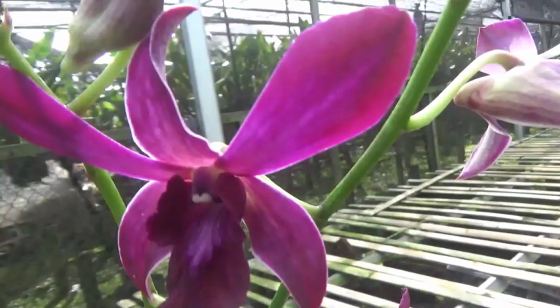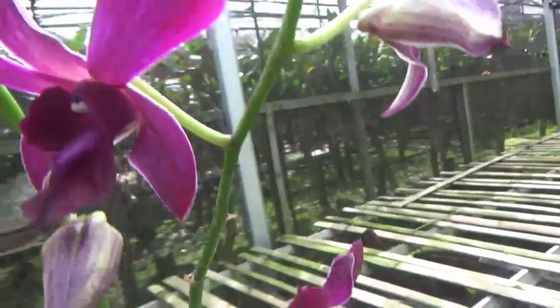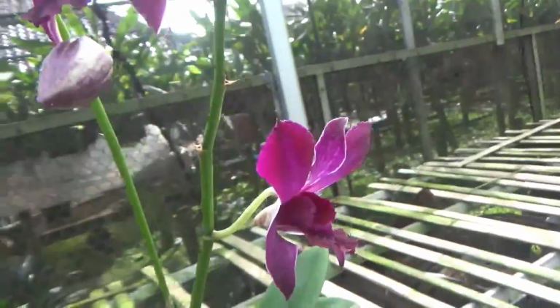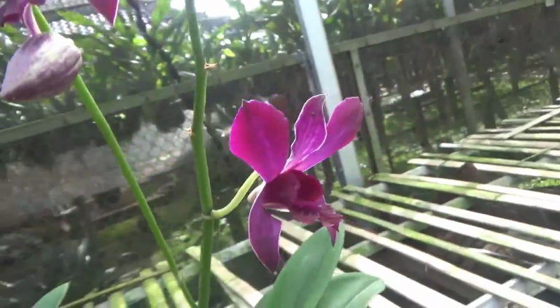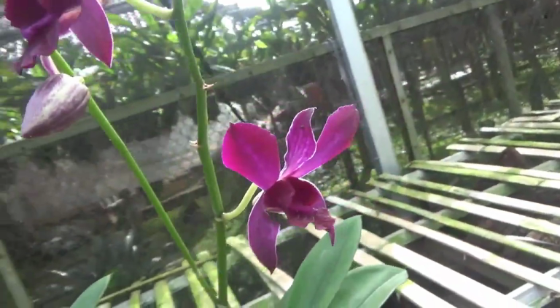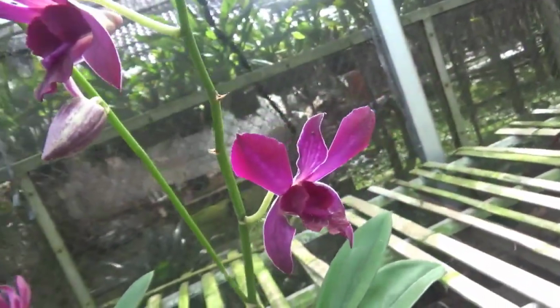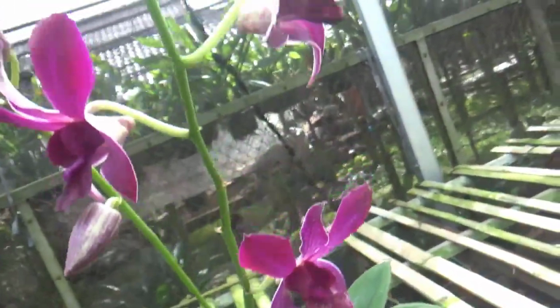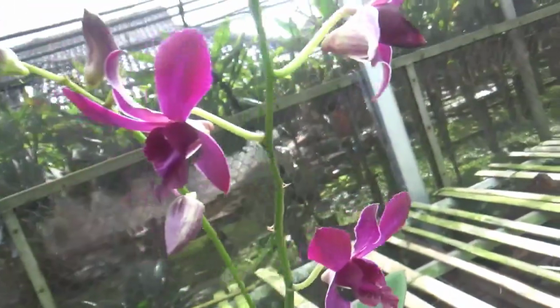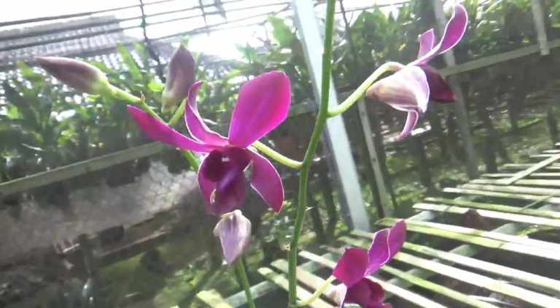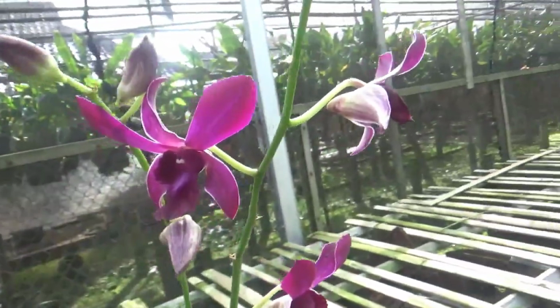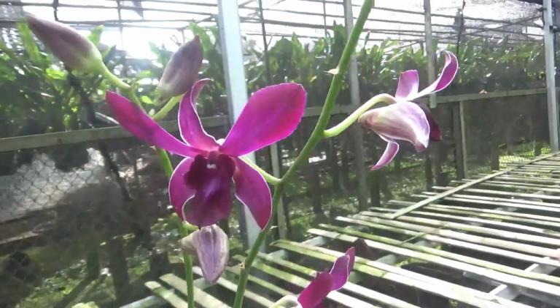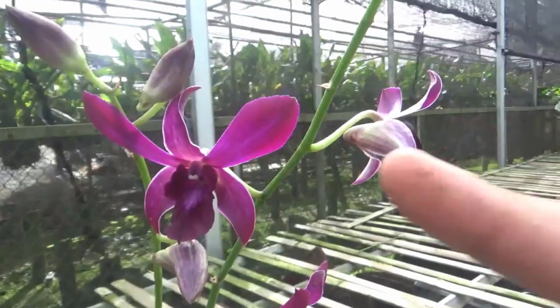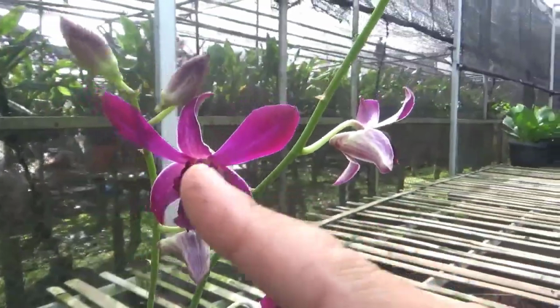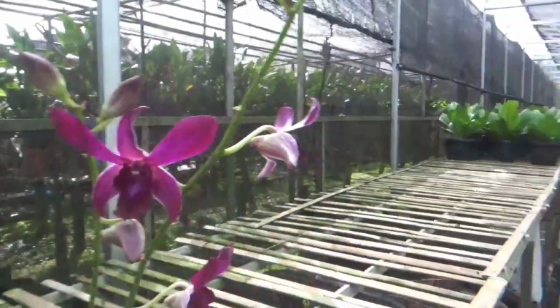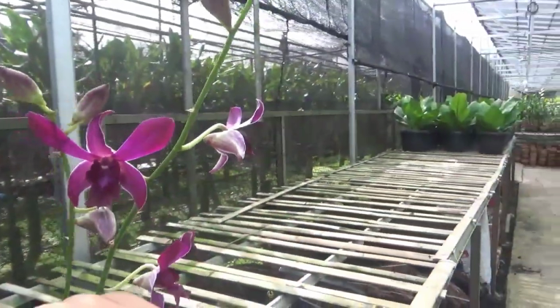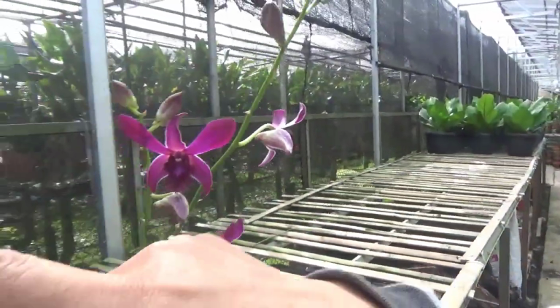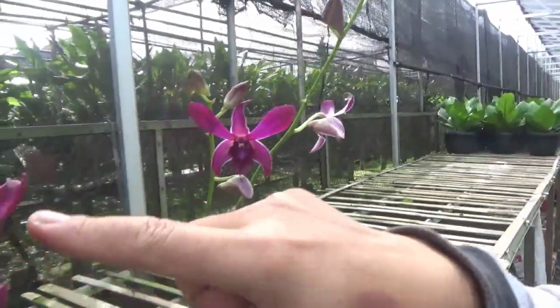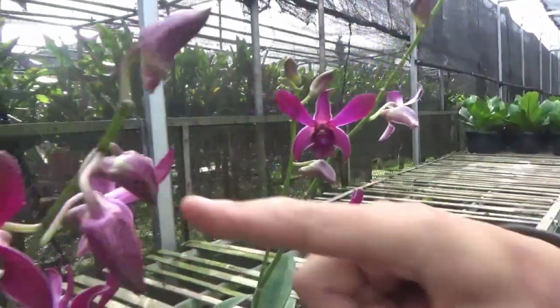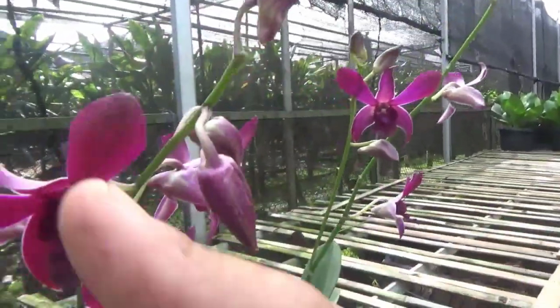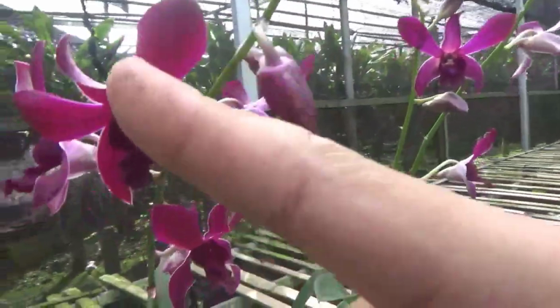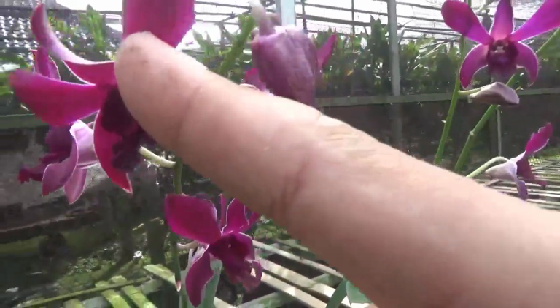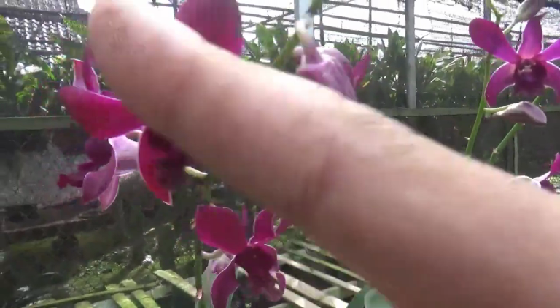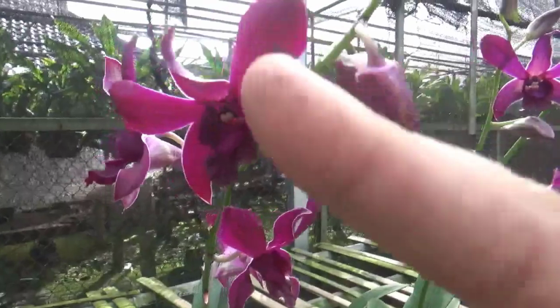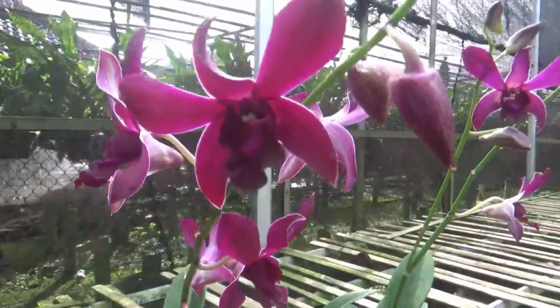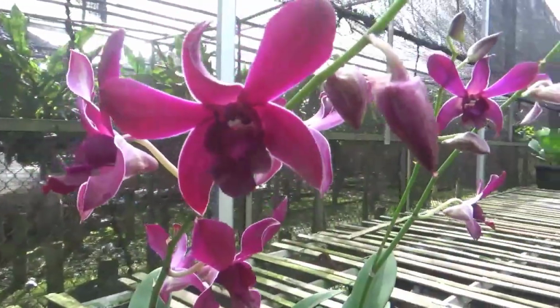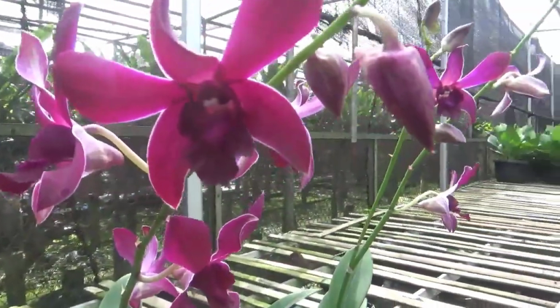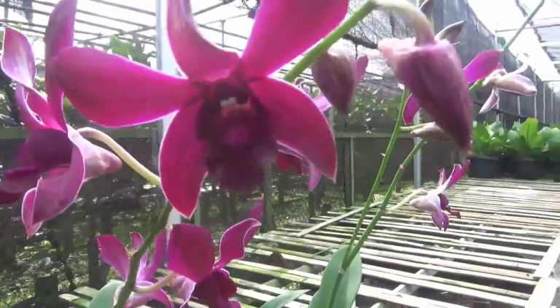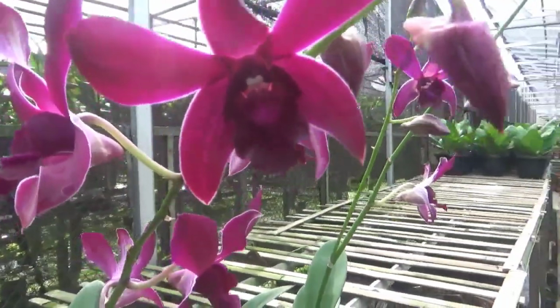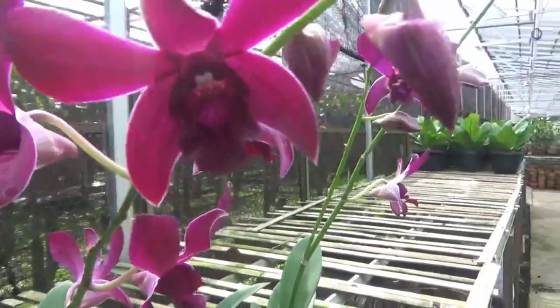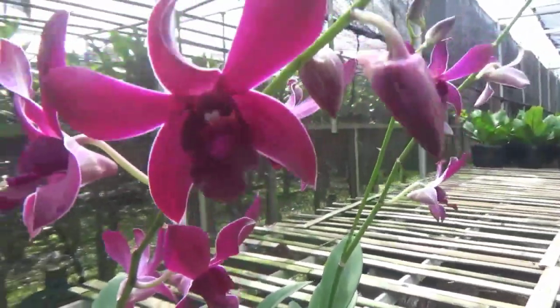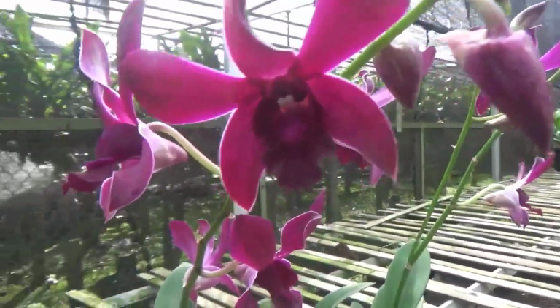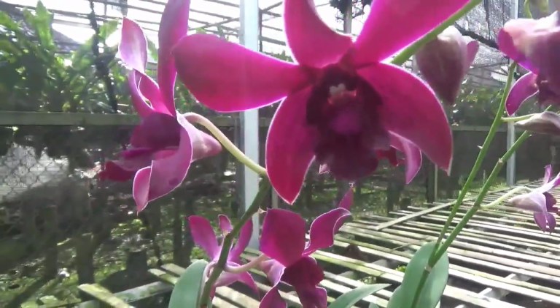Si tokico inaba itu ternyata adalah dendrobiumnya bulat ya Kang, ternyata bulat. Tokico inaba itu ada listnya yang putih ini. Itu dari tokico inaba-nya. Terus yang semi-semi keritingnya itu?